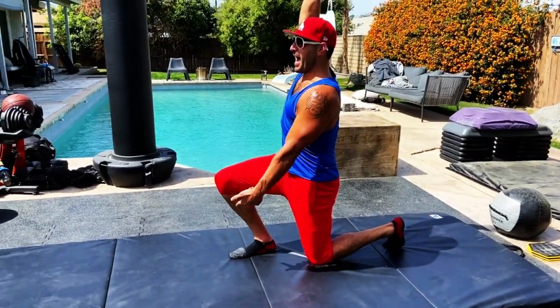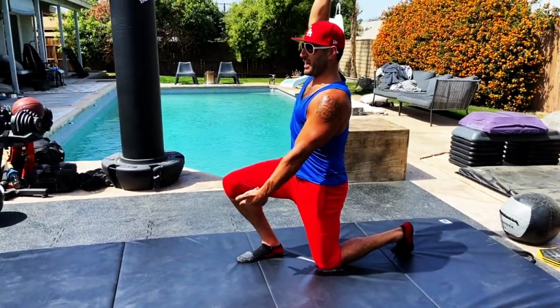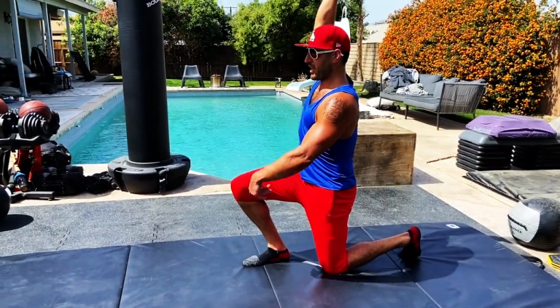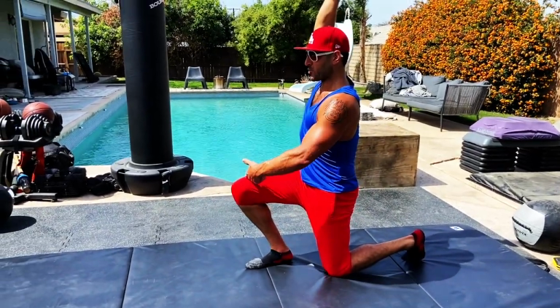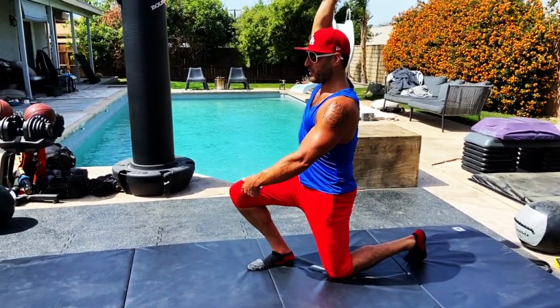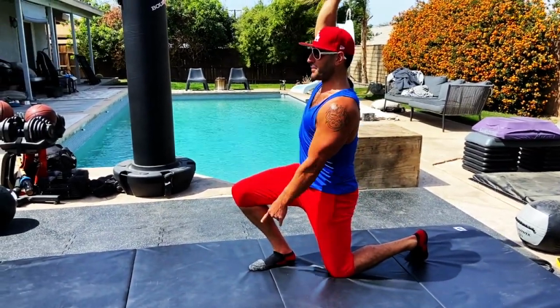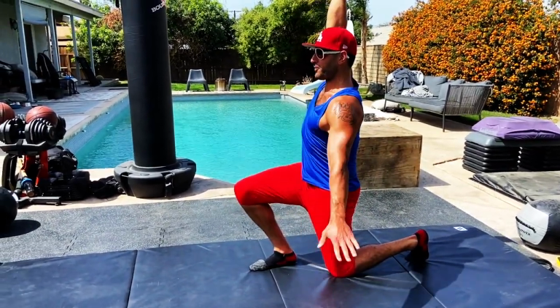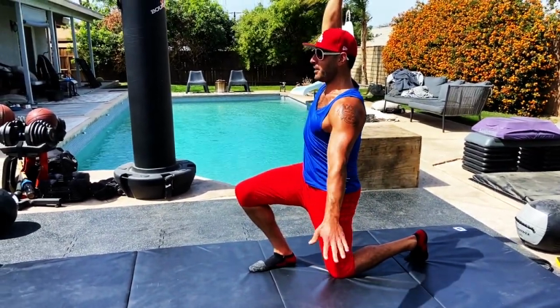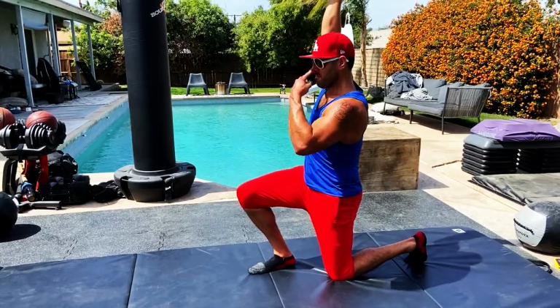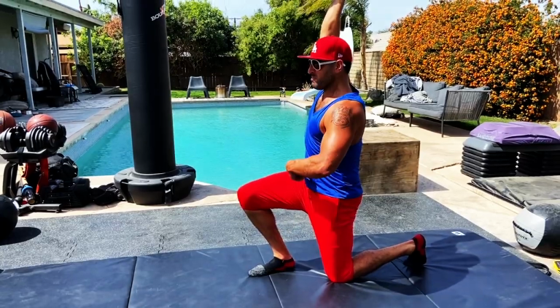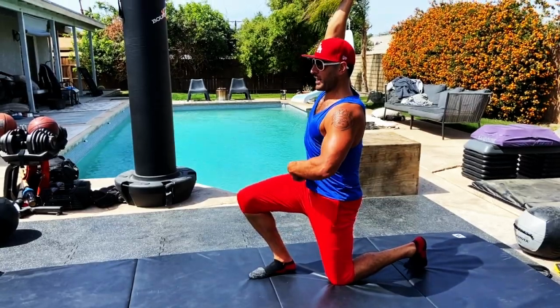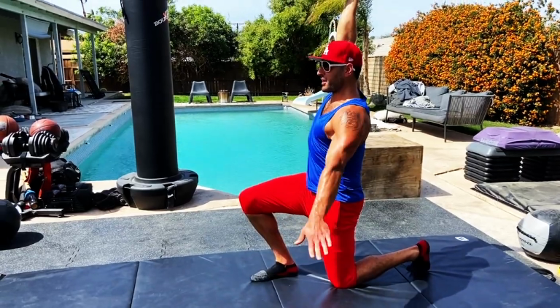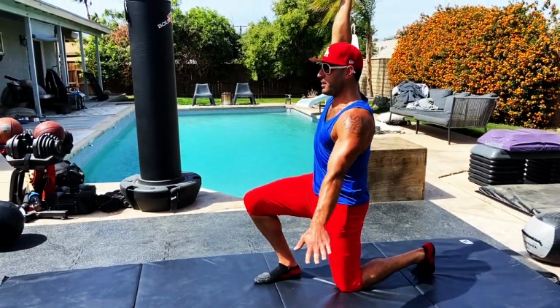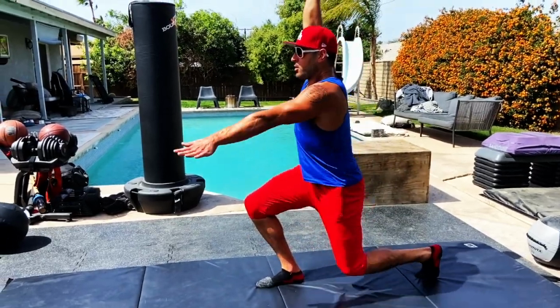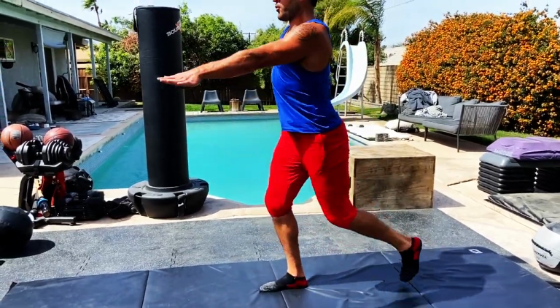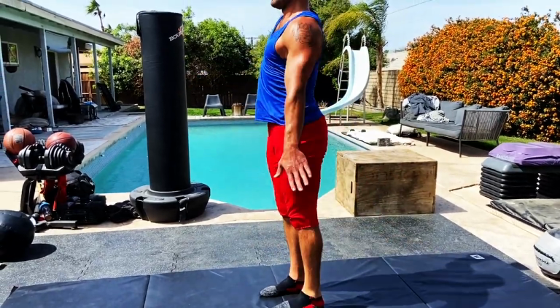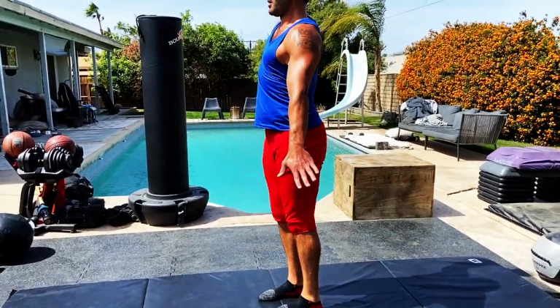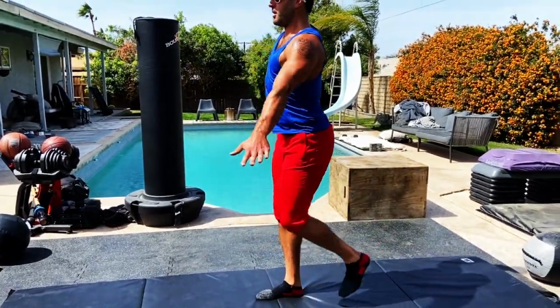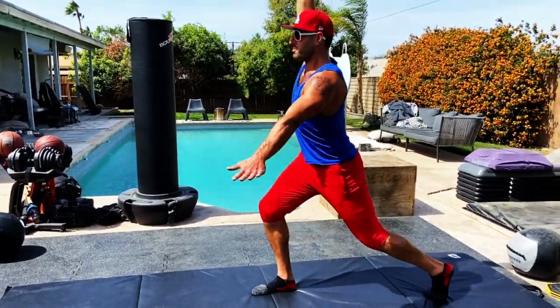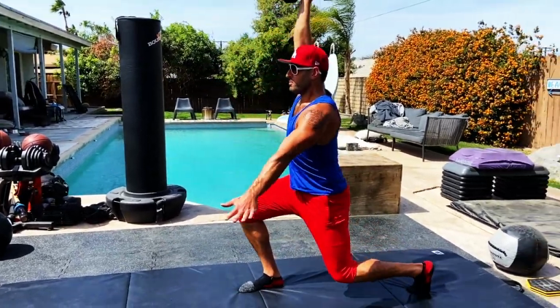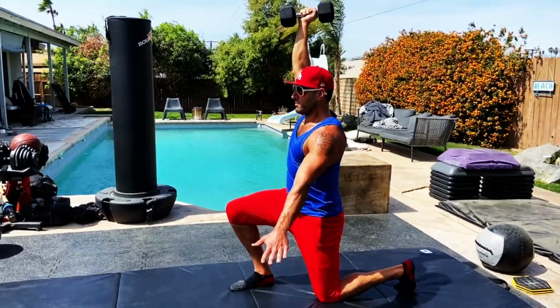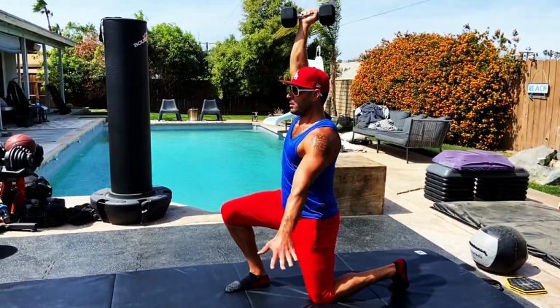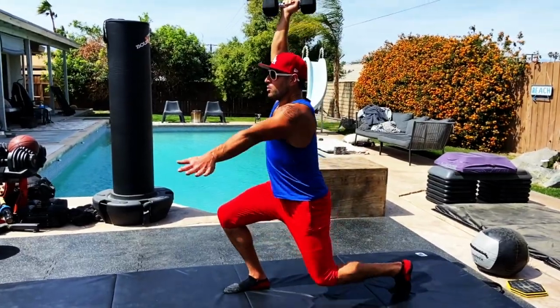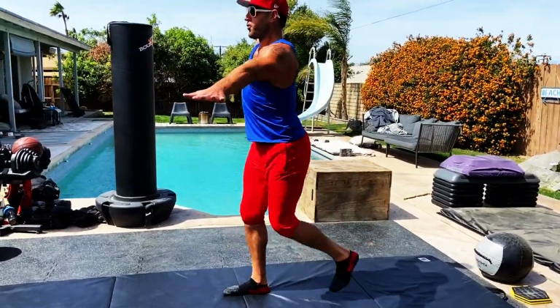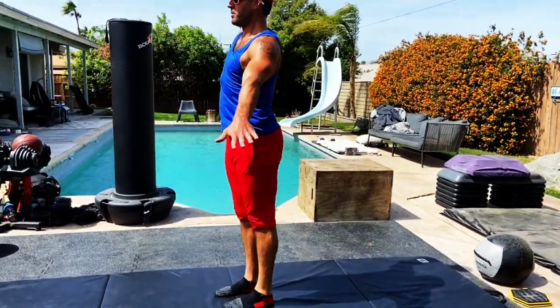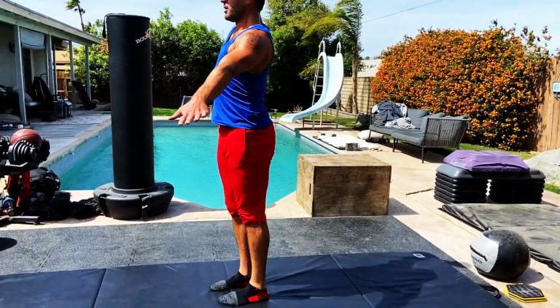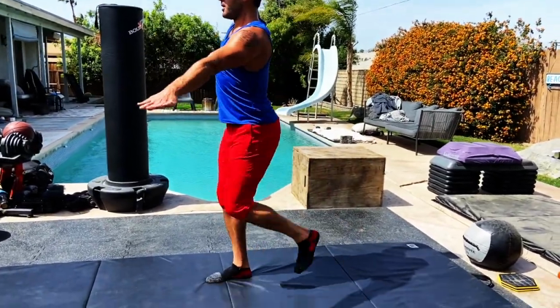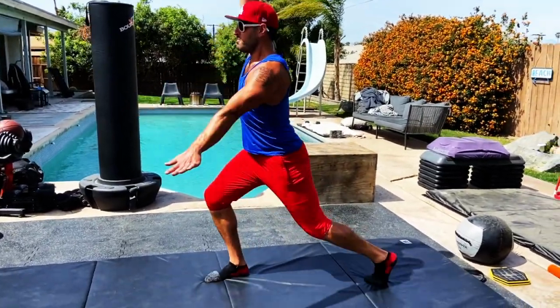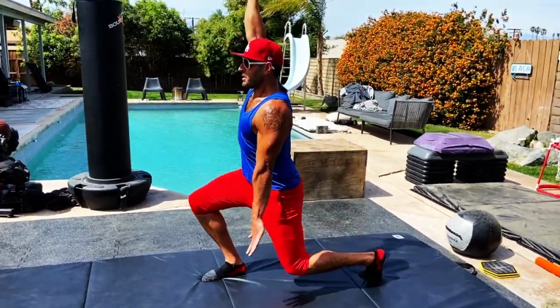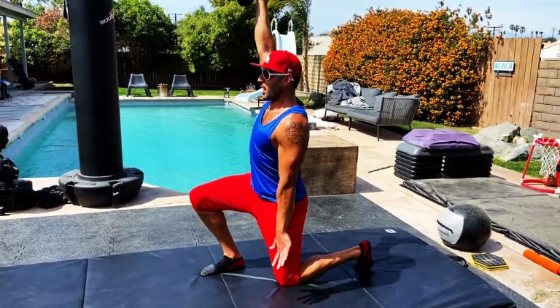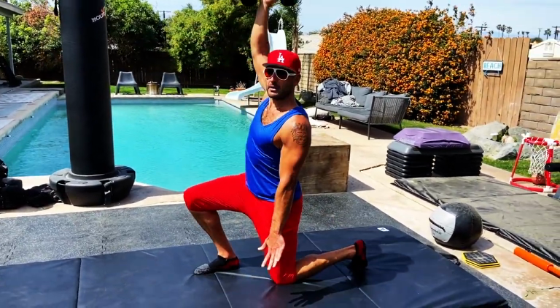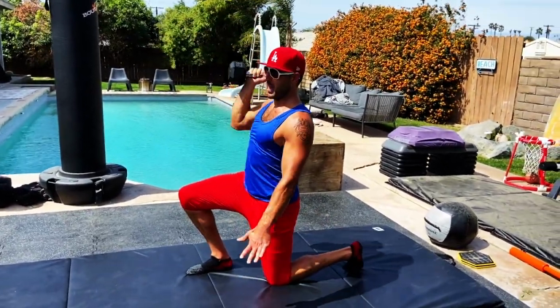The final component is just the basic overhead lunge. 90-degree angles in the legs. Try to drive that knee forward to keep that foot flat. Make sure we've got stability. Knuckles up, keep pressing to the sky.